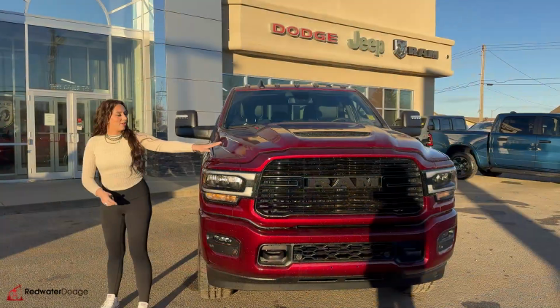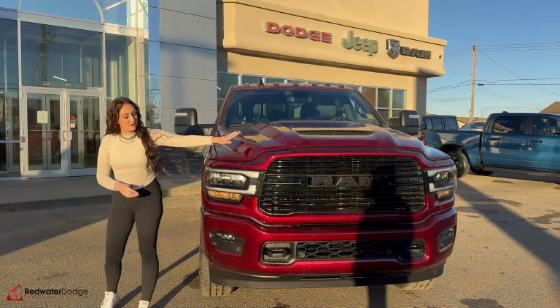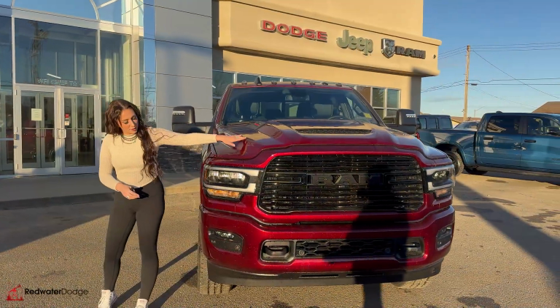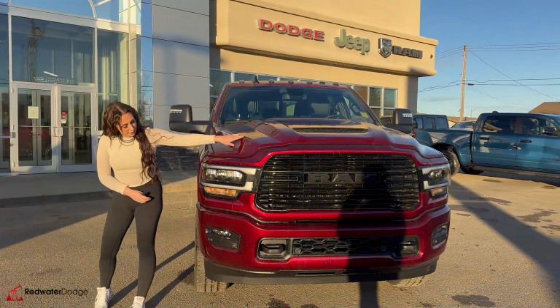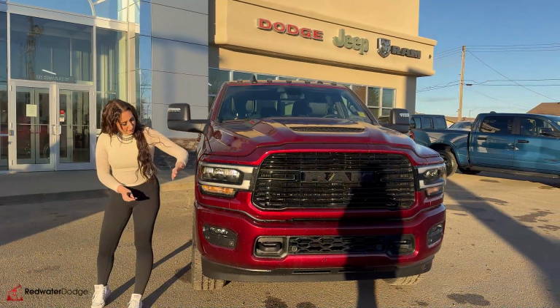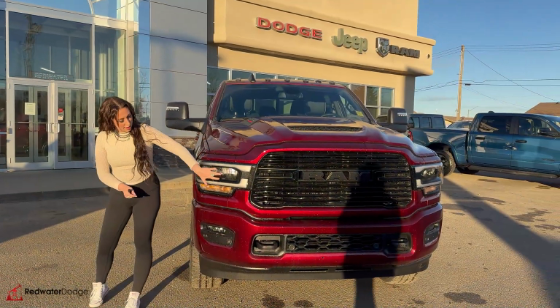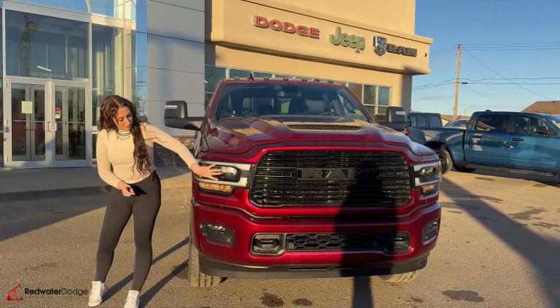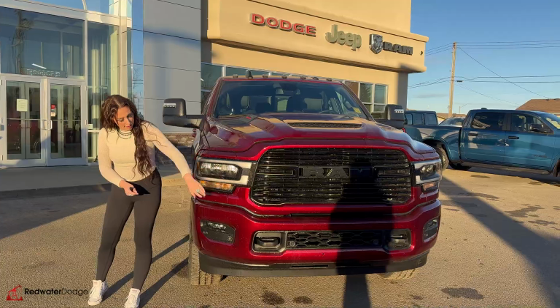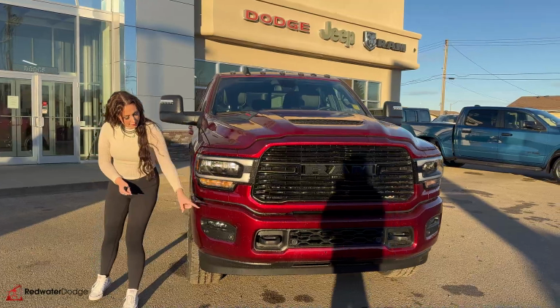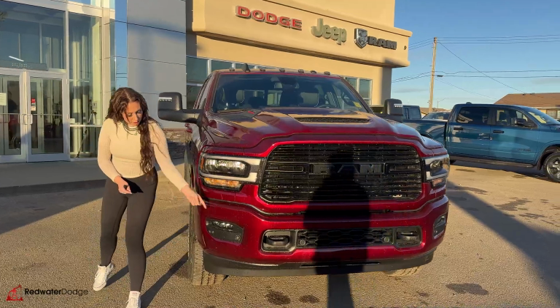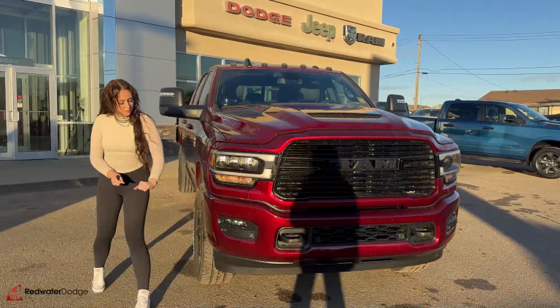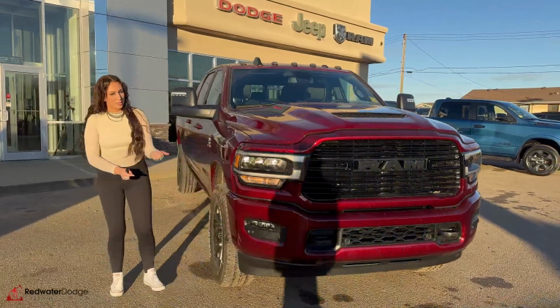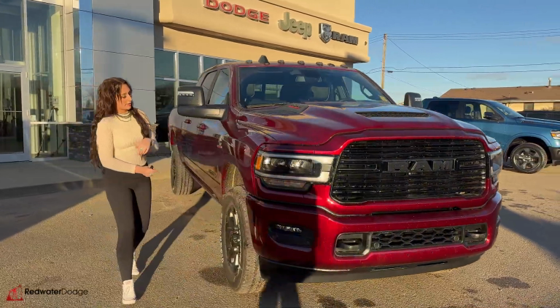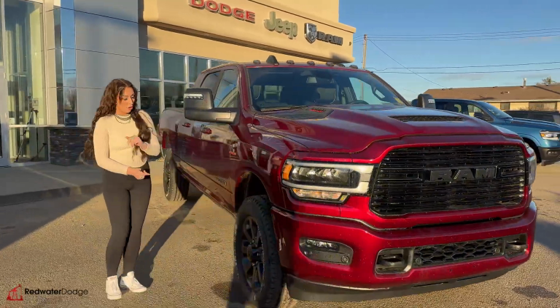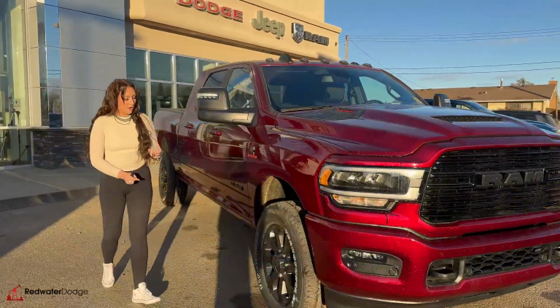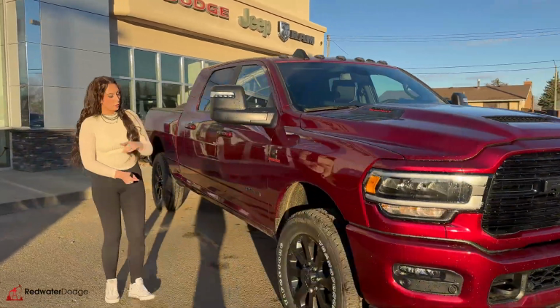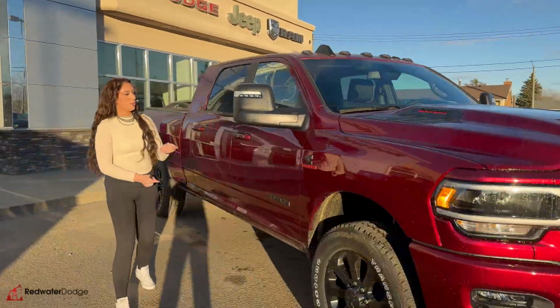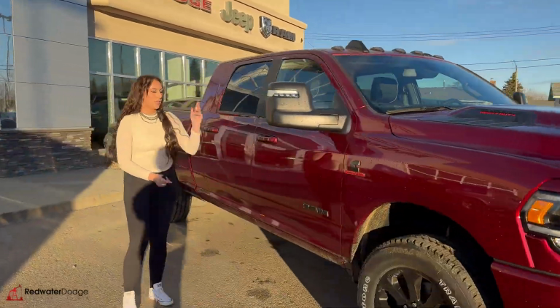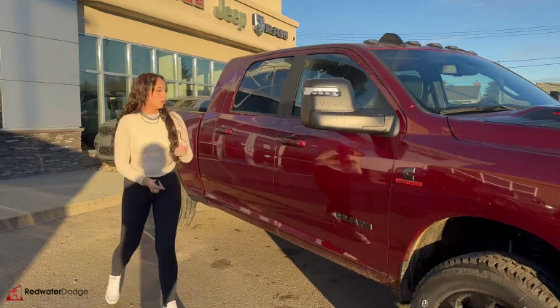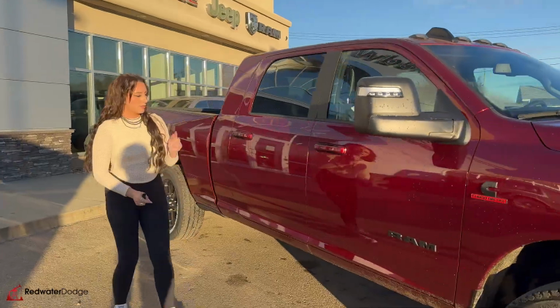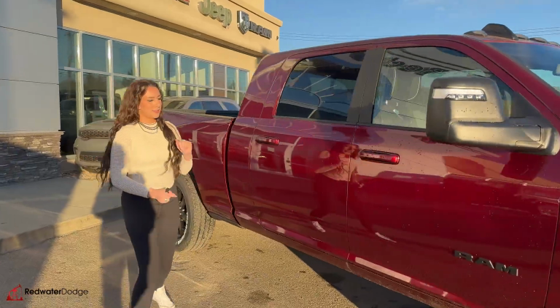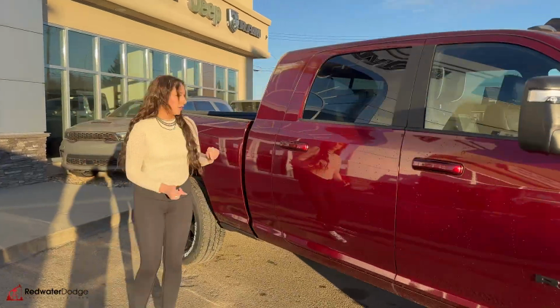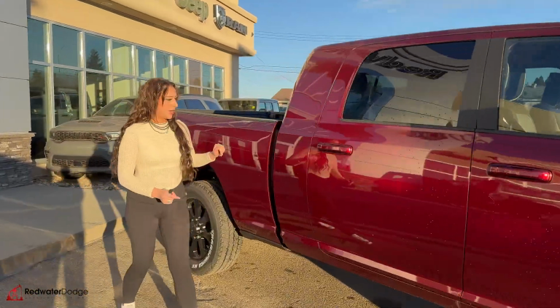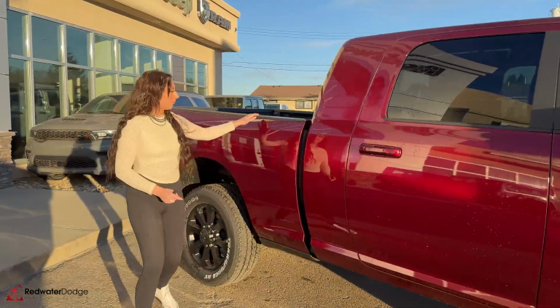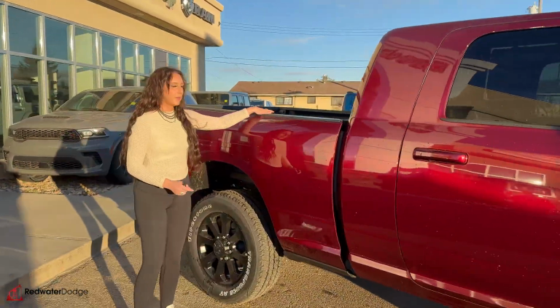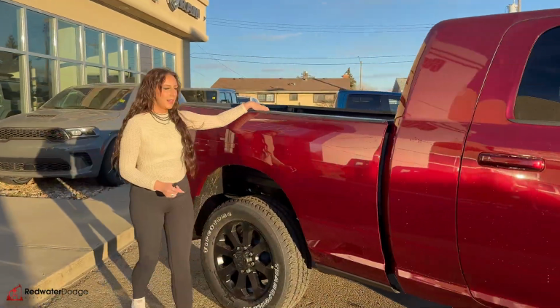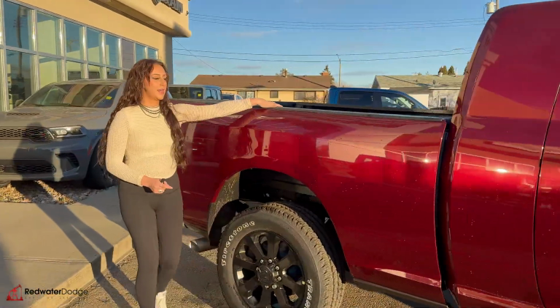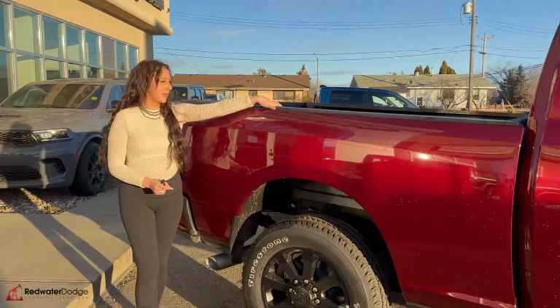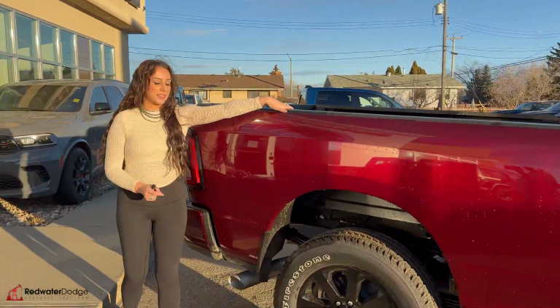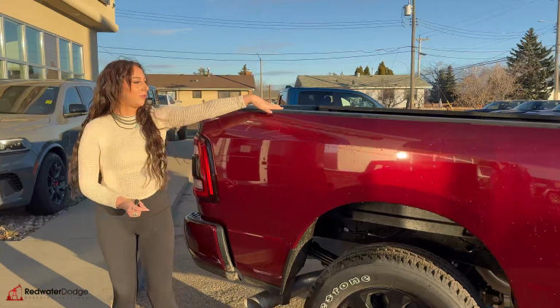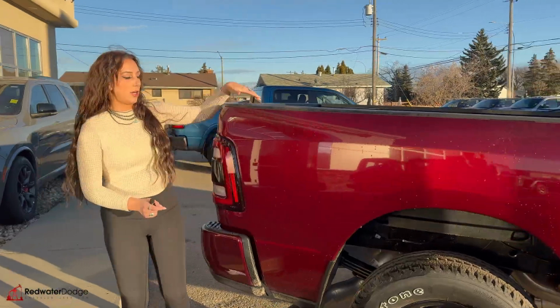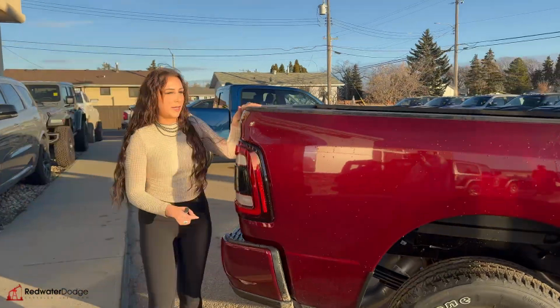Under the hood, you're going to have your 6.7 liter diesel engine. LED blacked out headlights, tow hooks, fog lights, park sensors all the way around, 20 inch wheels, tow mirrors, keyless entry on either side. And it is a mega cab with a 6 foot 4 box on it.